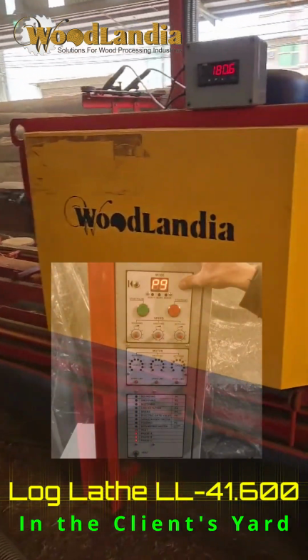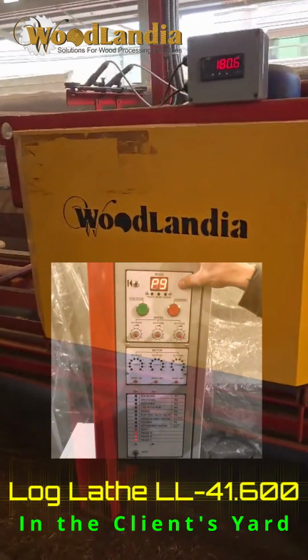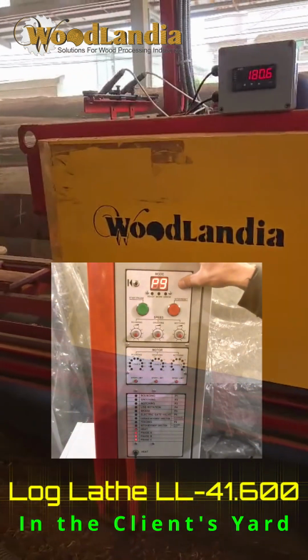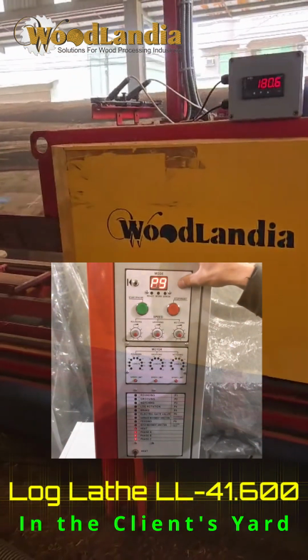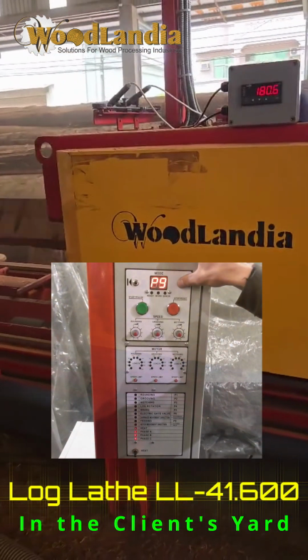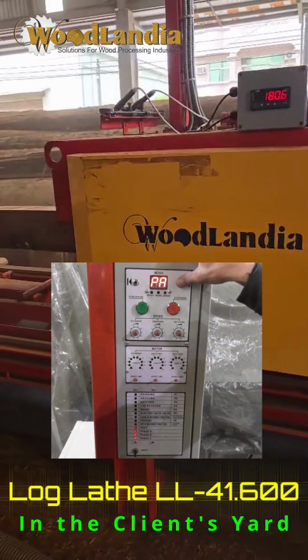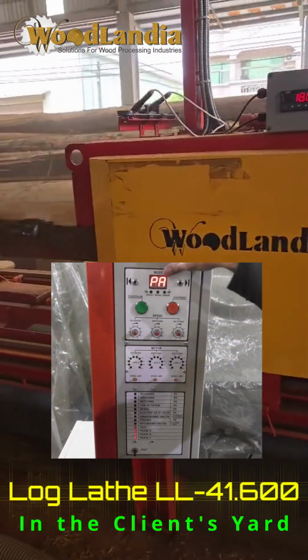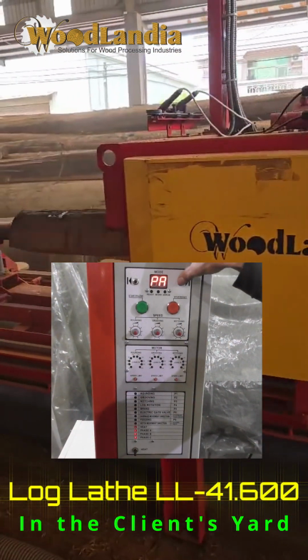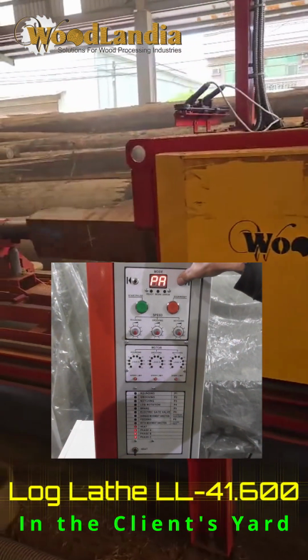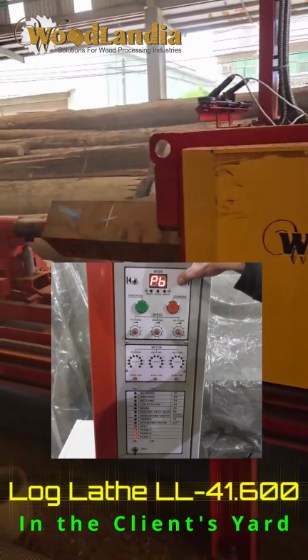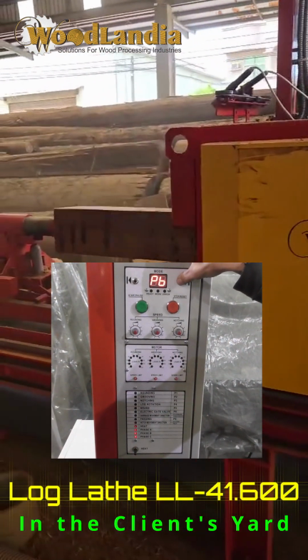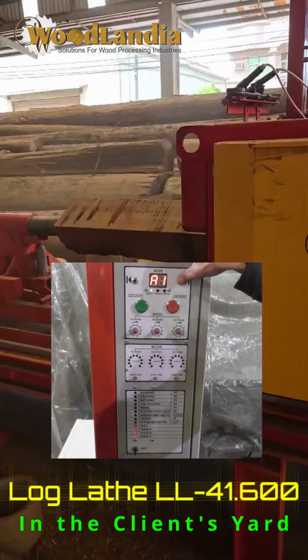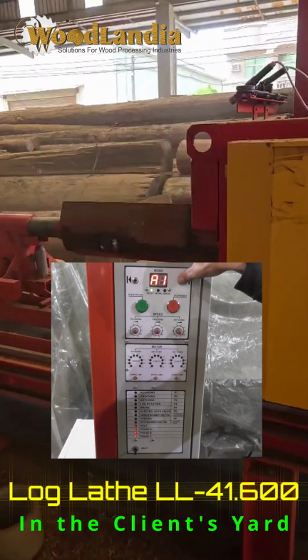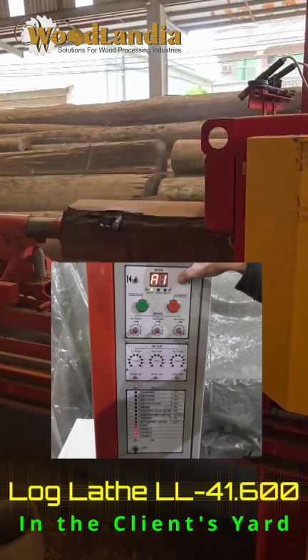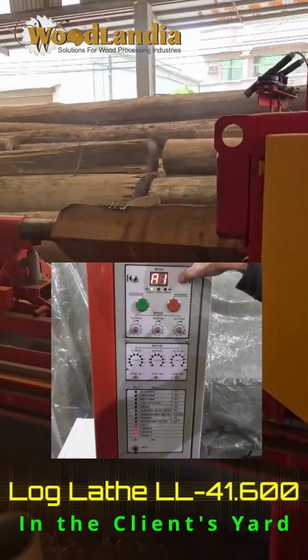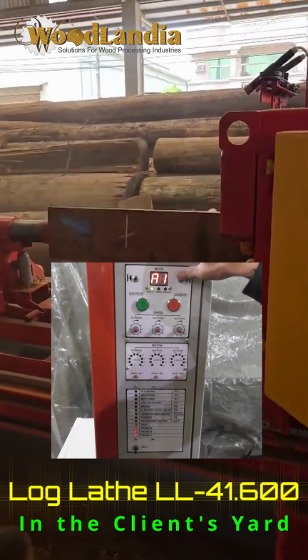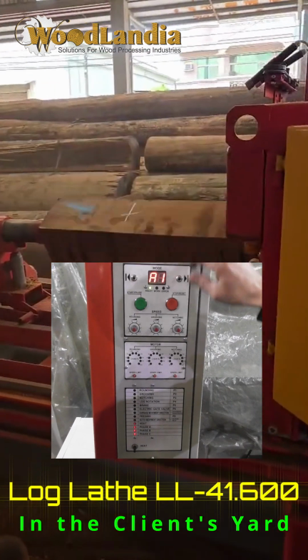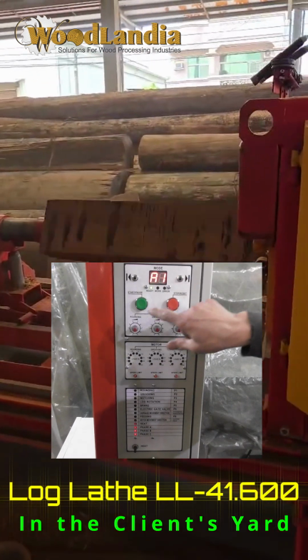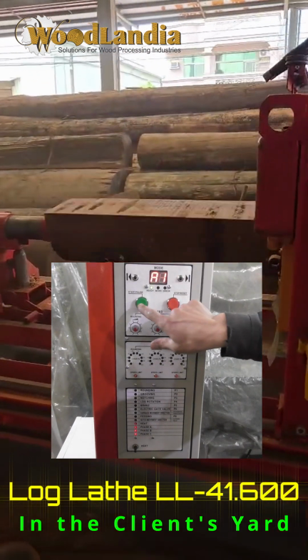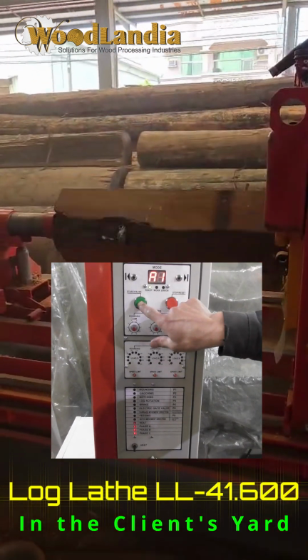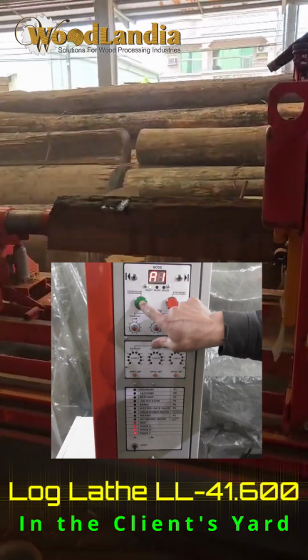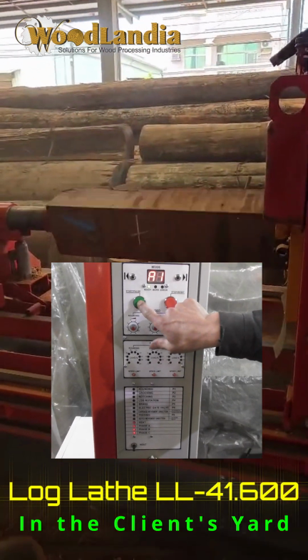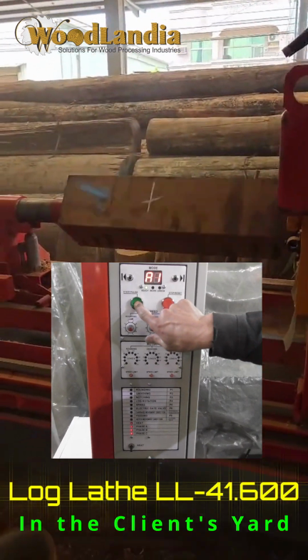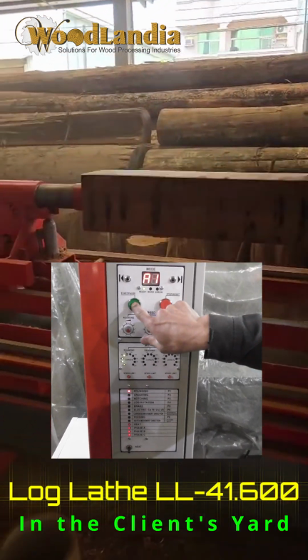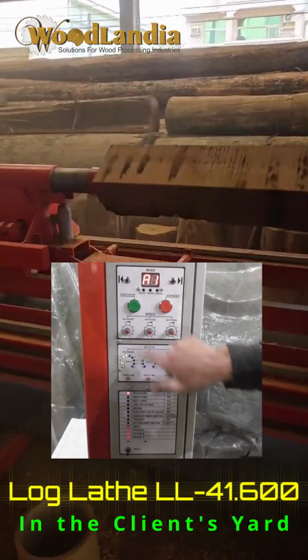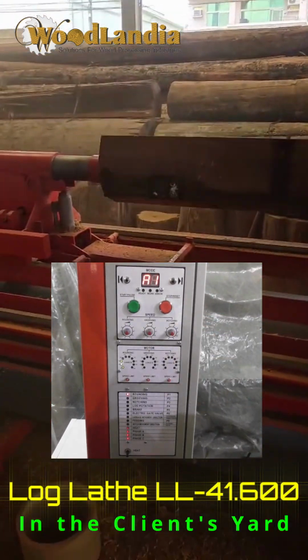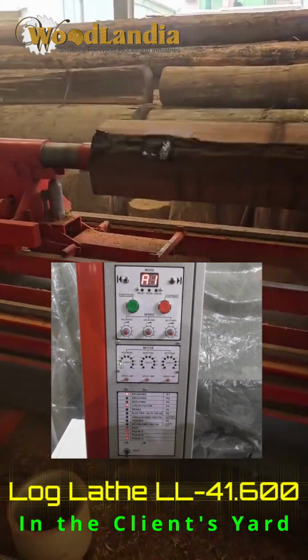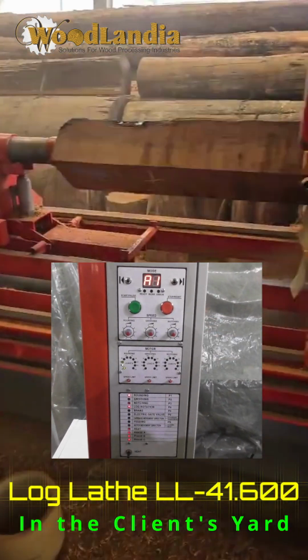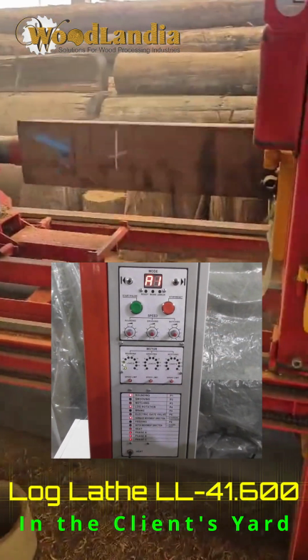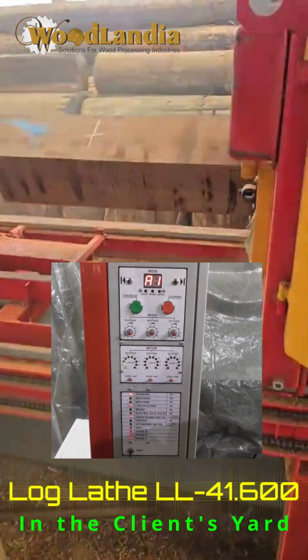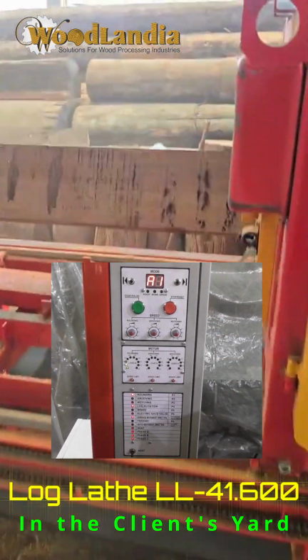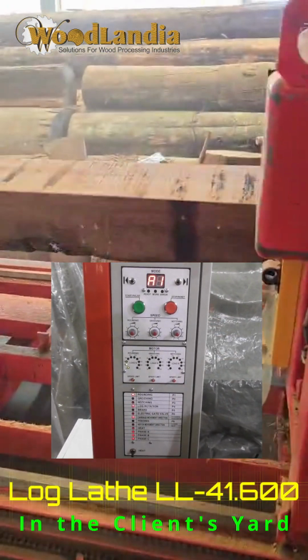The machine can work in manual and in automatic modes. The automatic mode helps to eliminate operator's mistakes and decrease human labor.